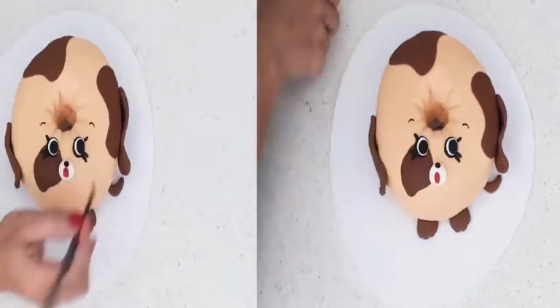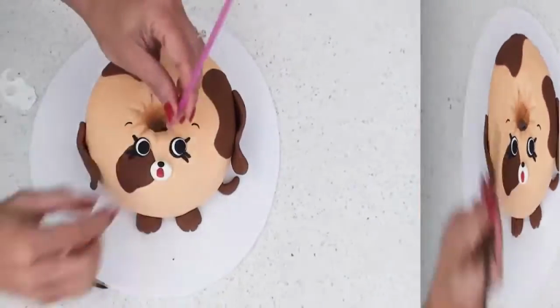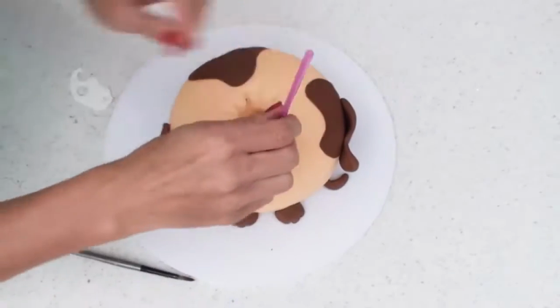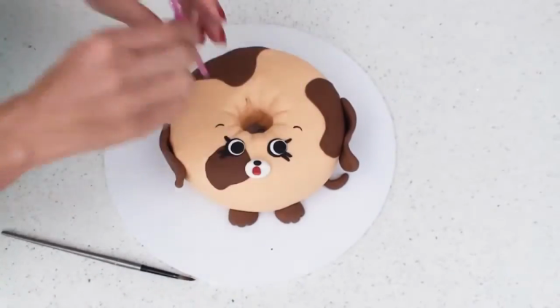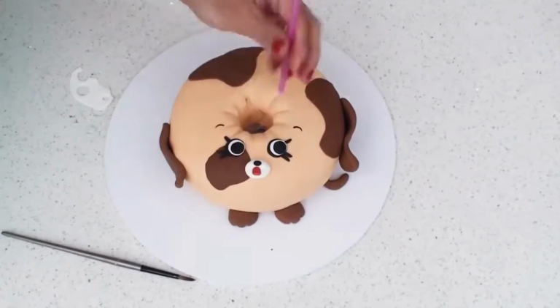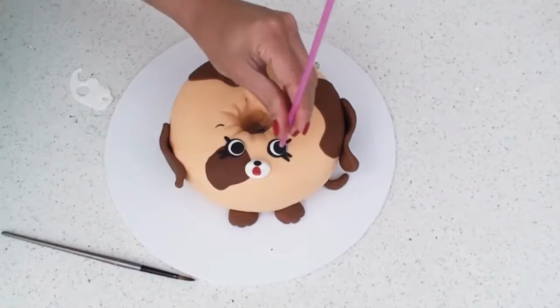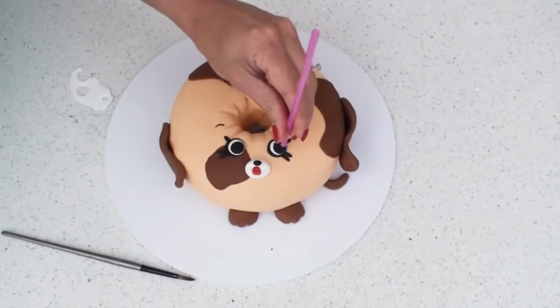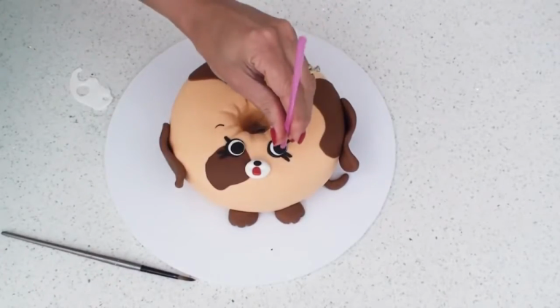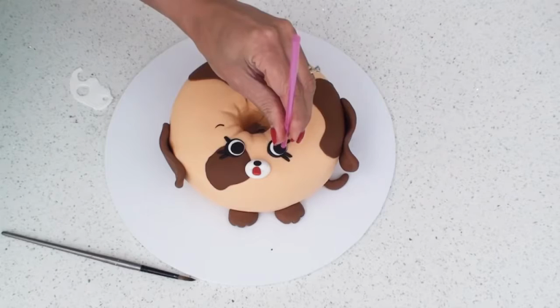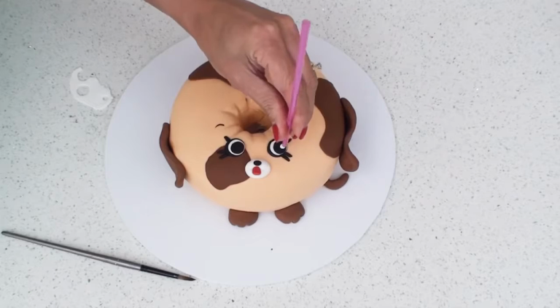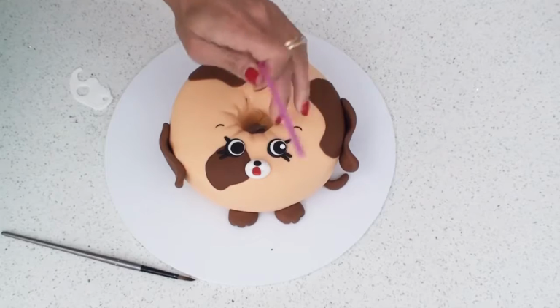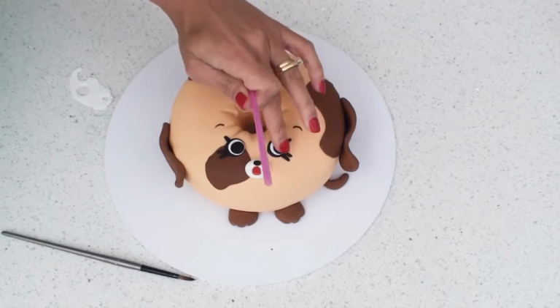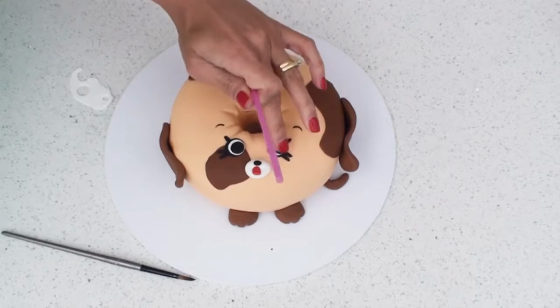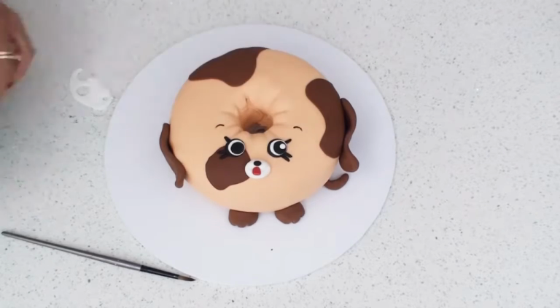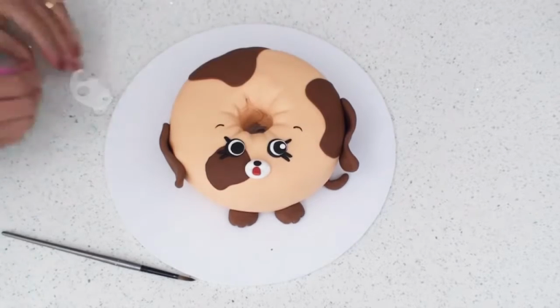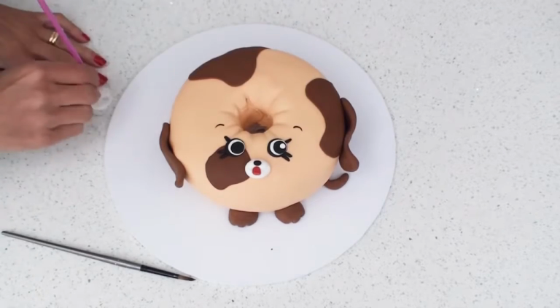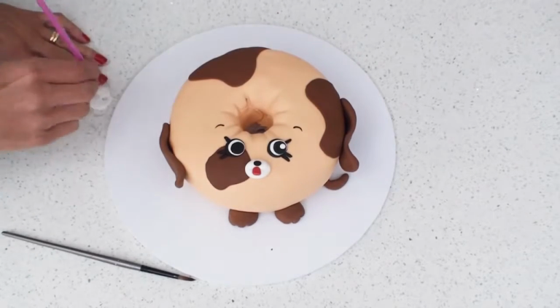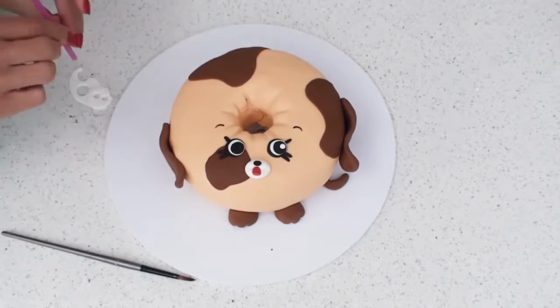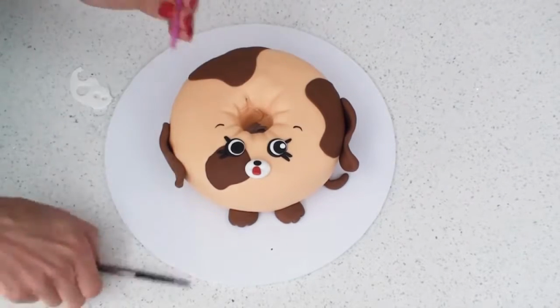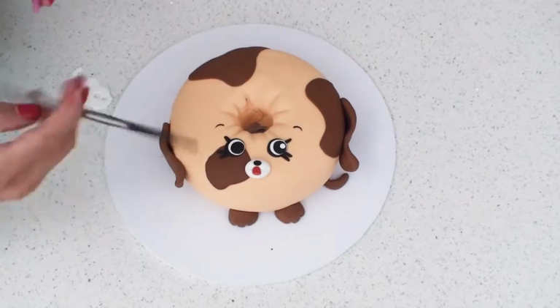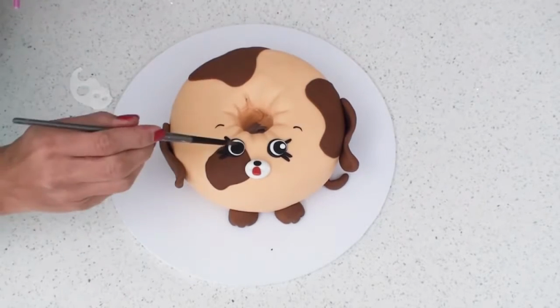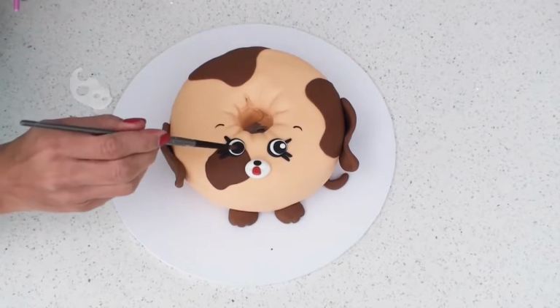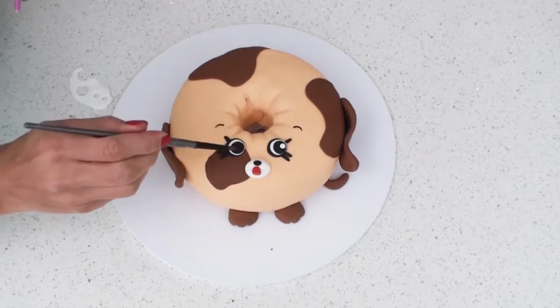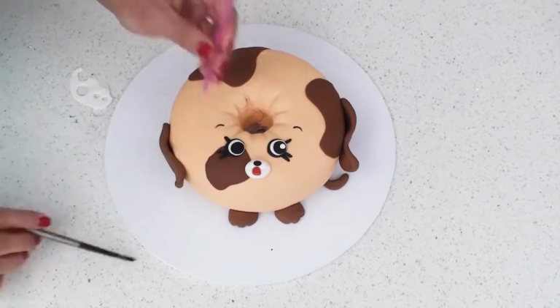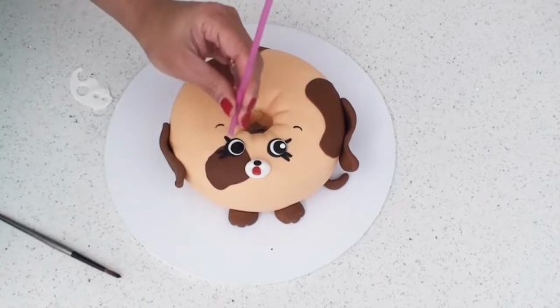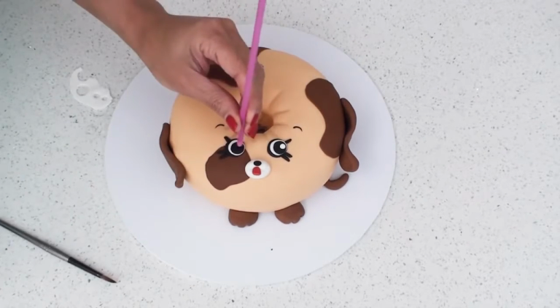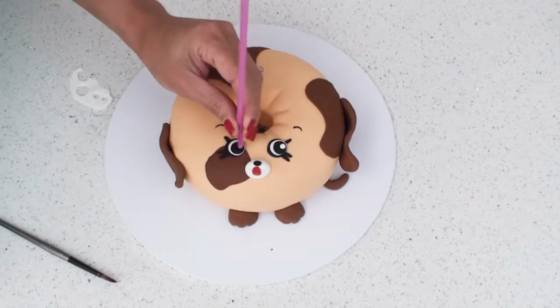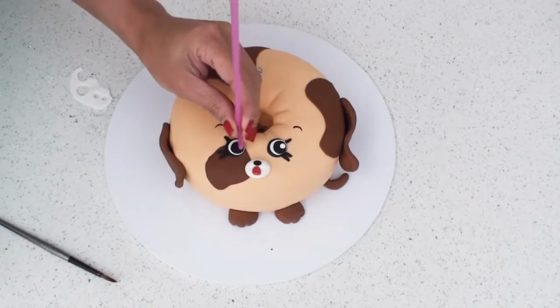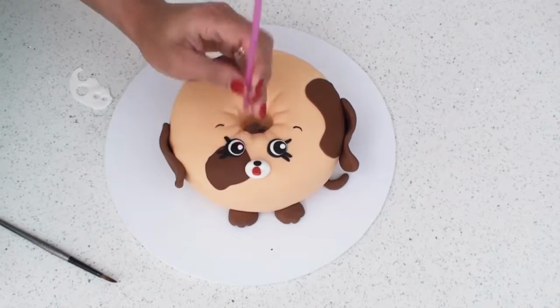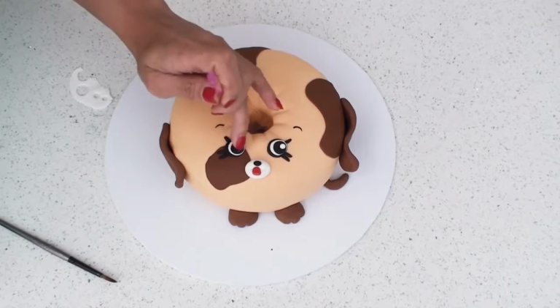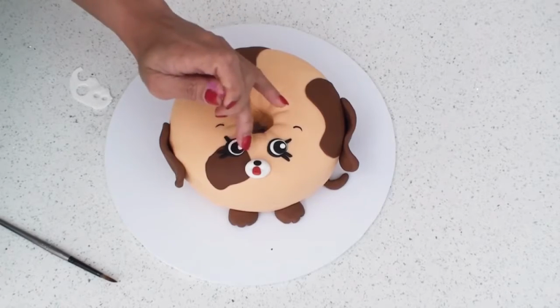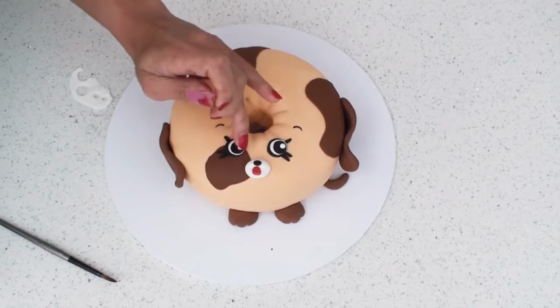I need to add some tiny white centres to the eyes and because I don't have a cutter small enough, a straw will do the trick just perfectly.